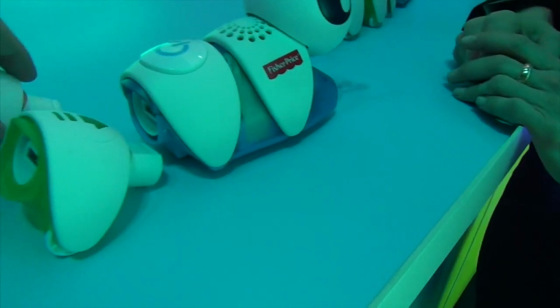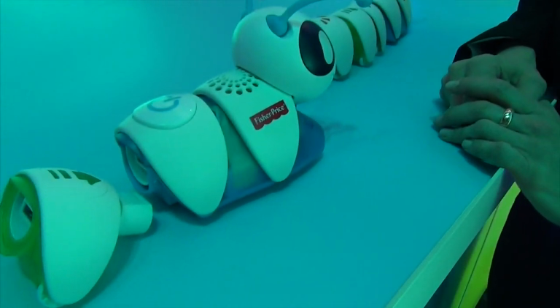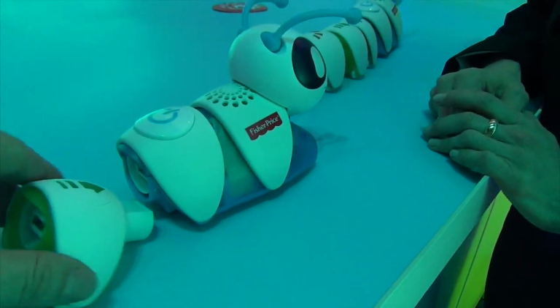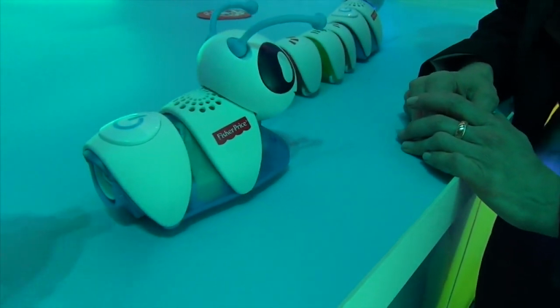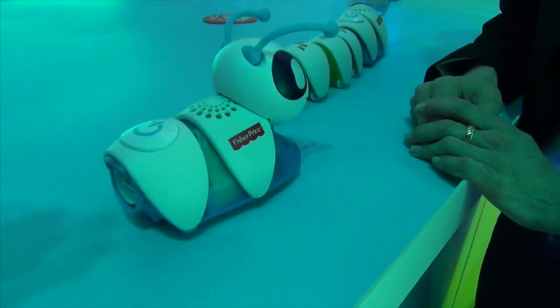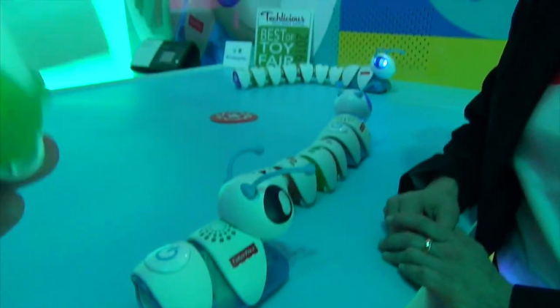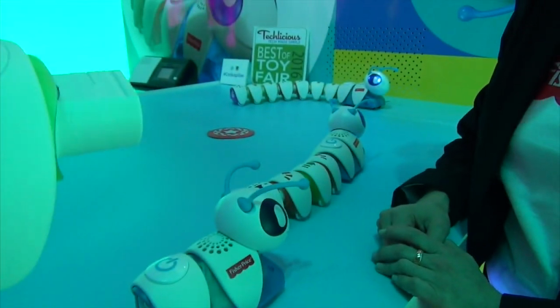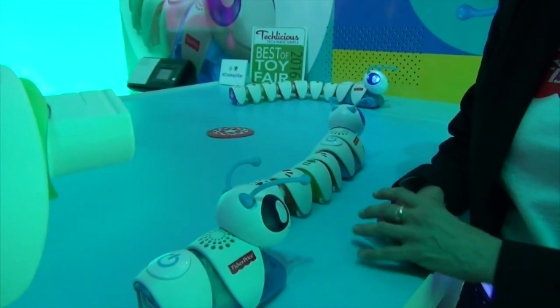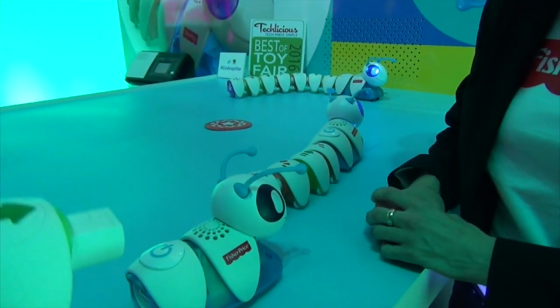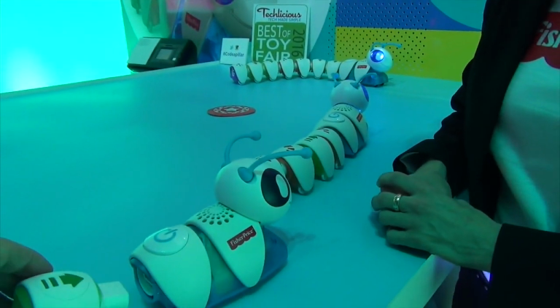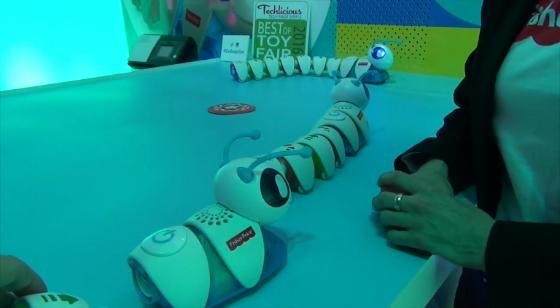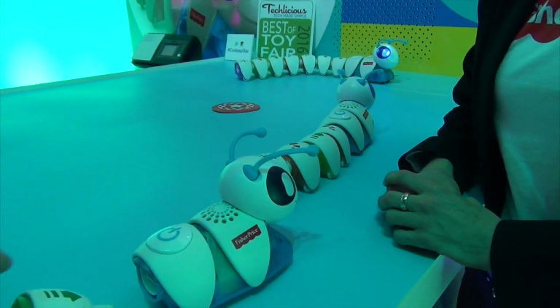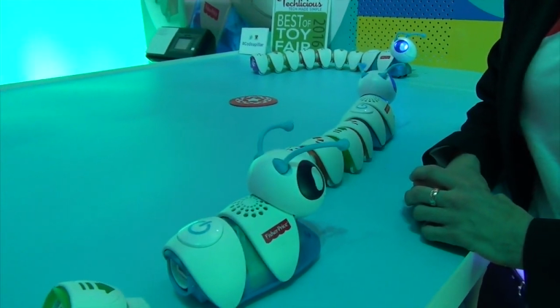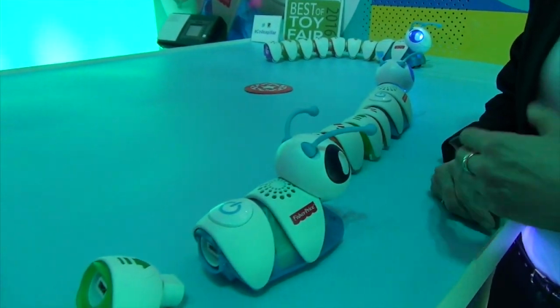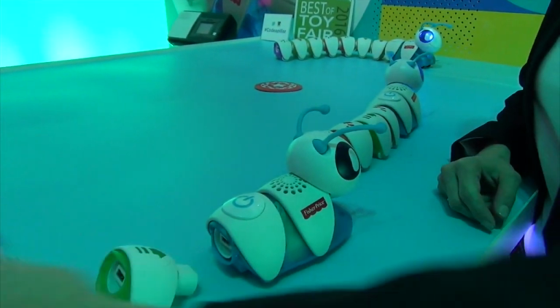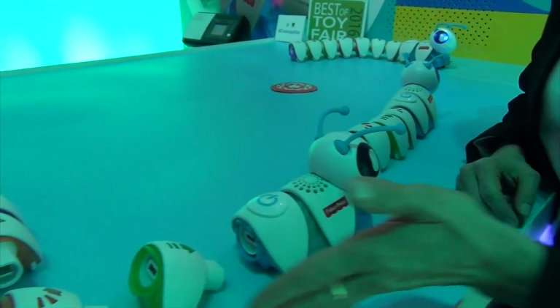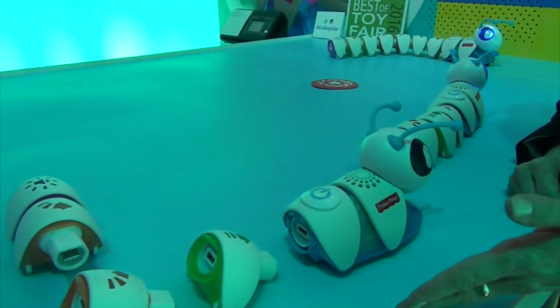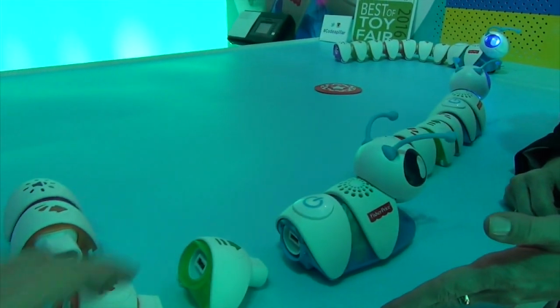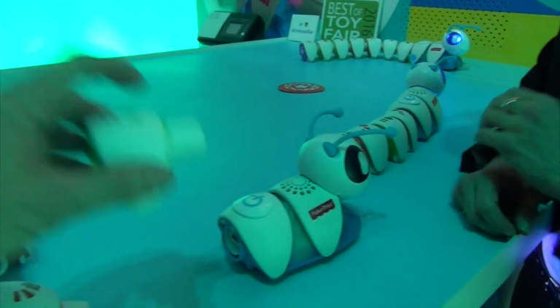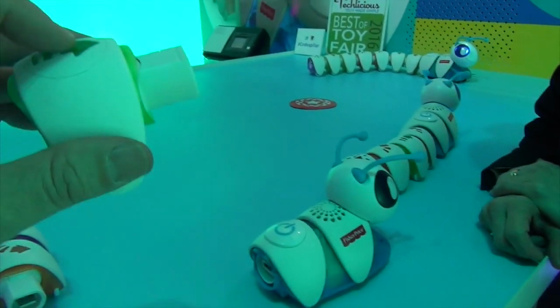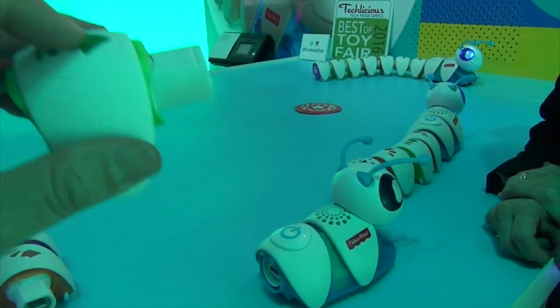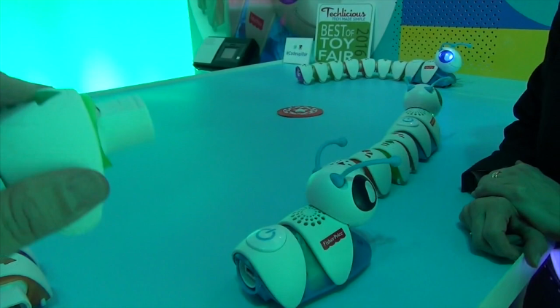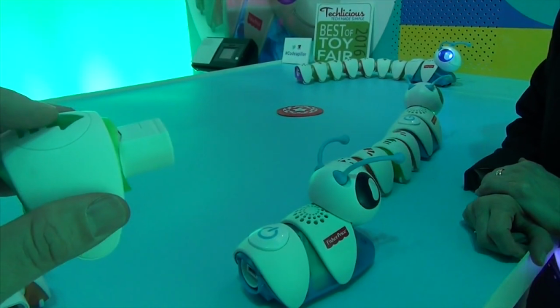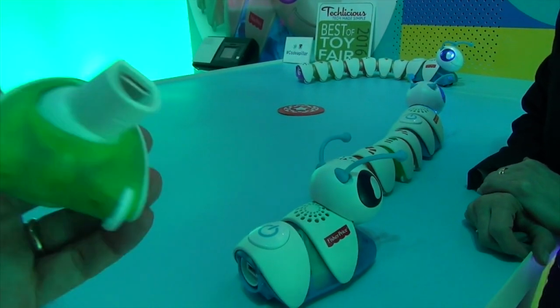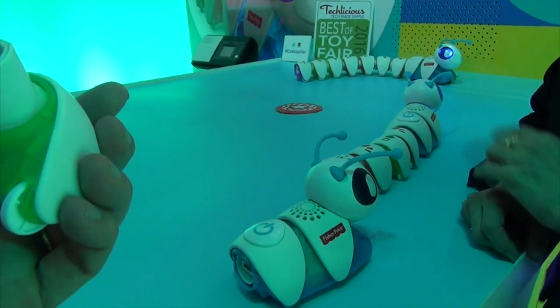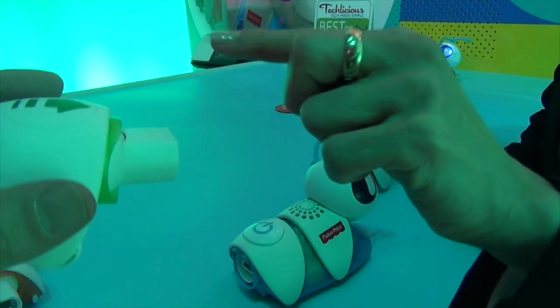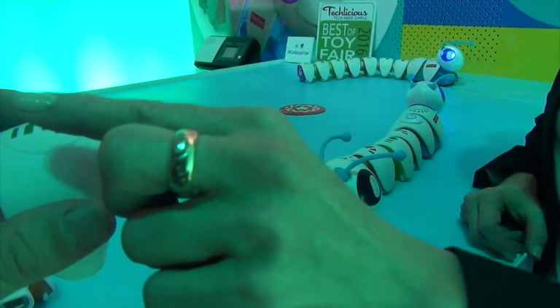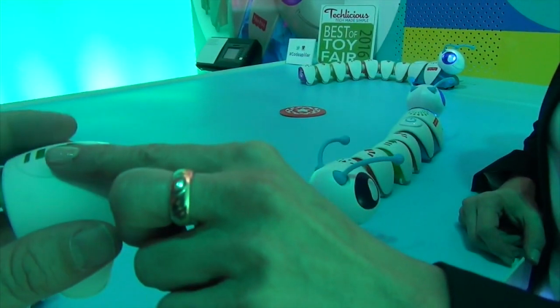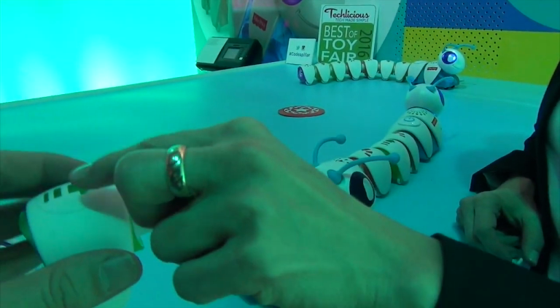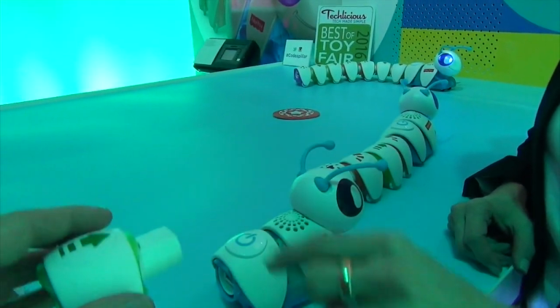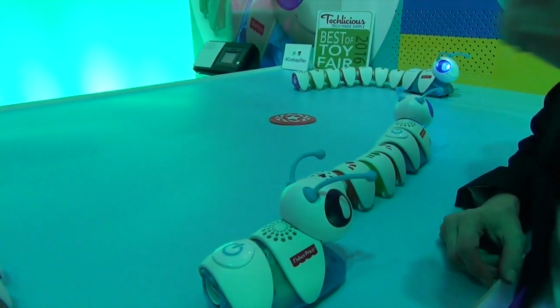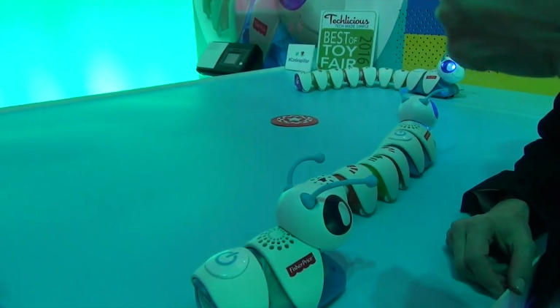So the big question is, I want to program this to do something. How do I do that? It's up to you — choices are endless. So this will only do forward? Yes, because that's the icon on top, so that's telling you it's directional.